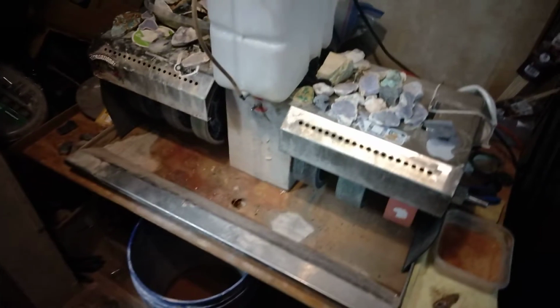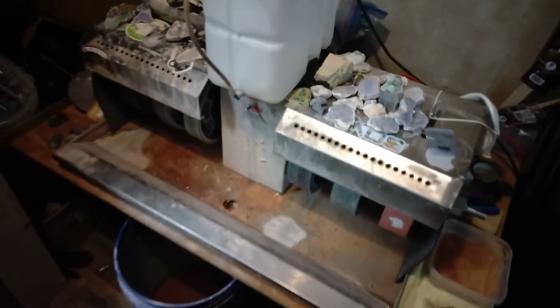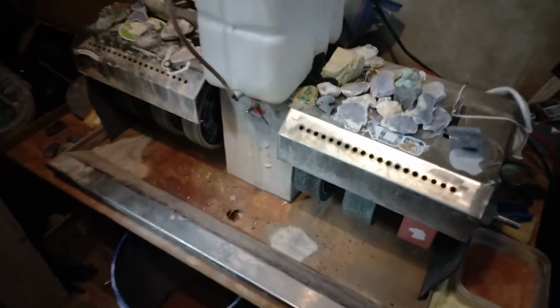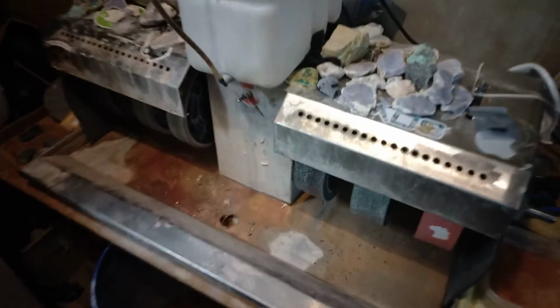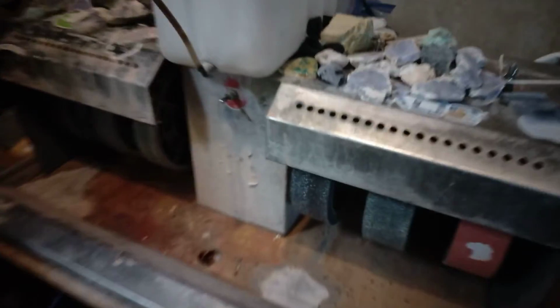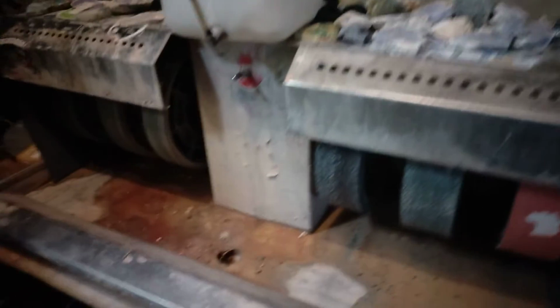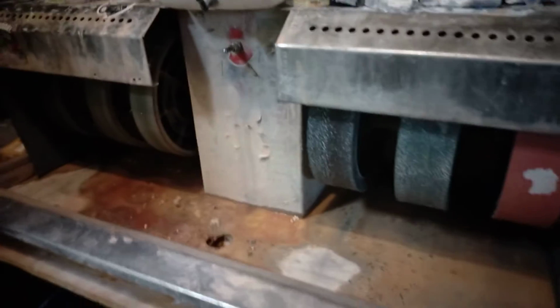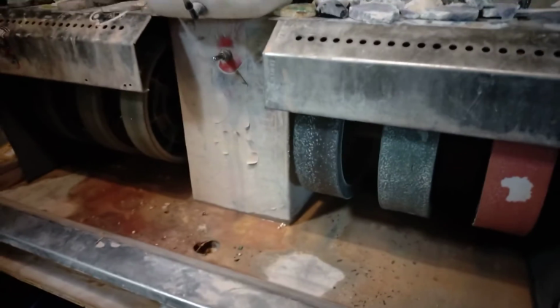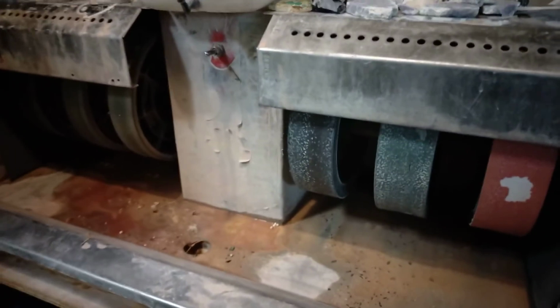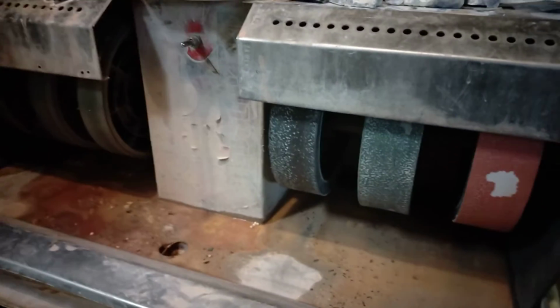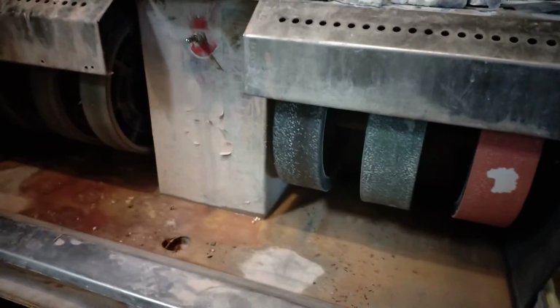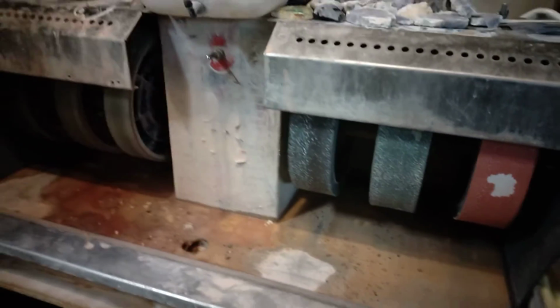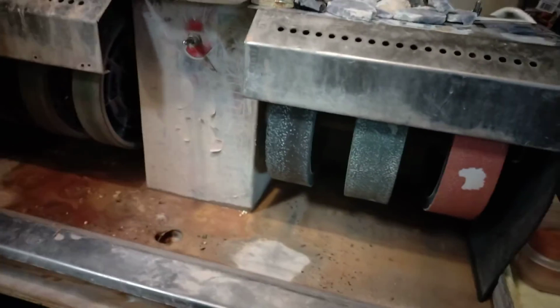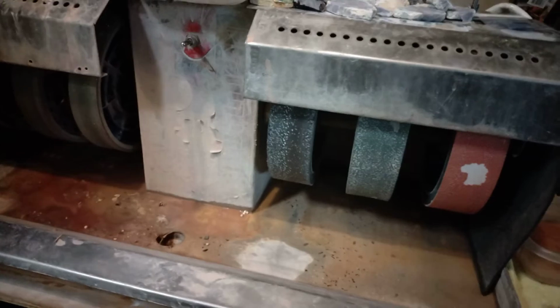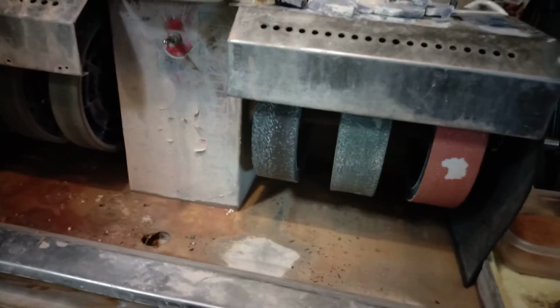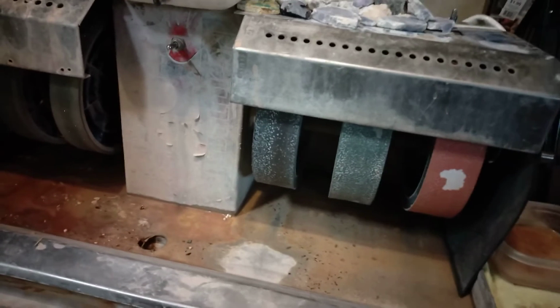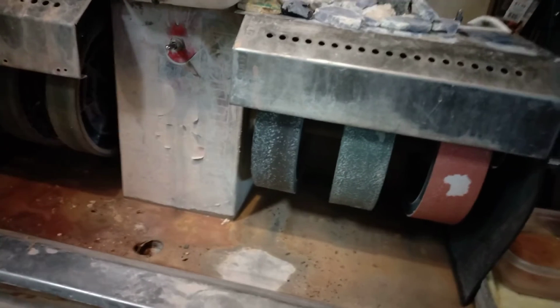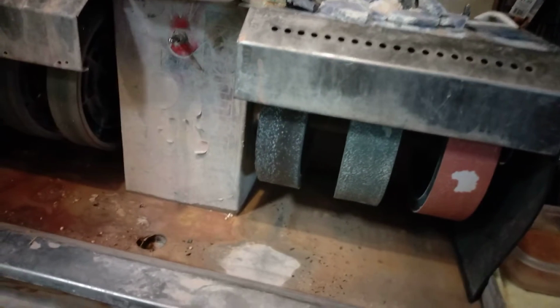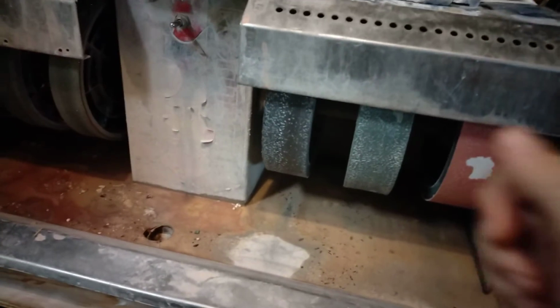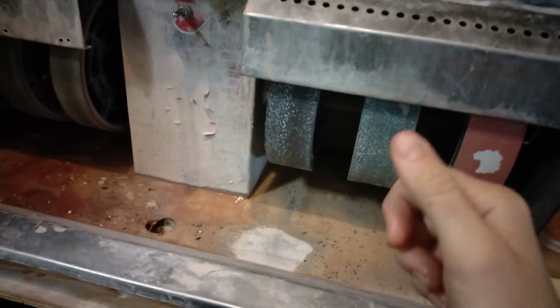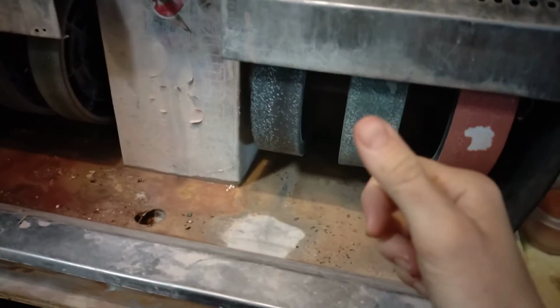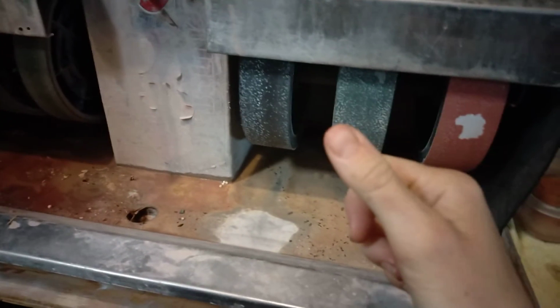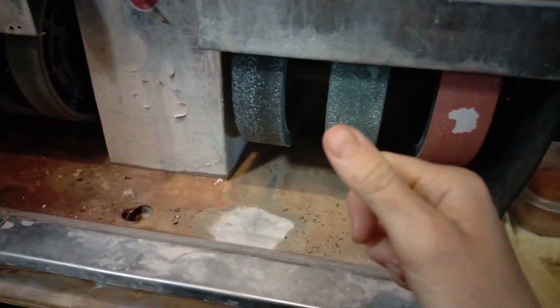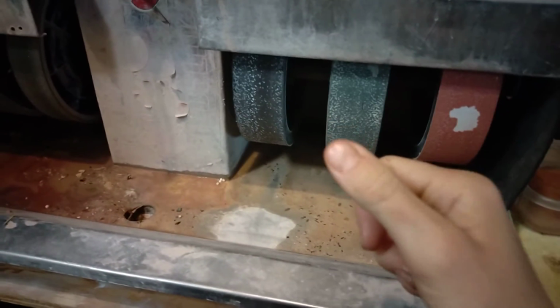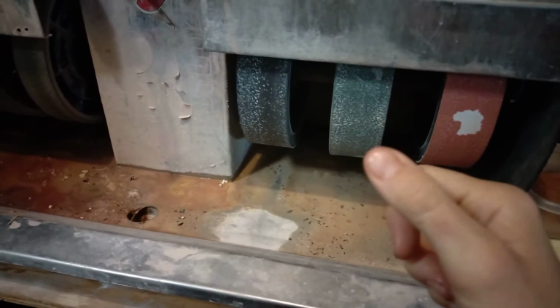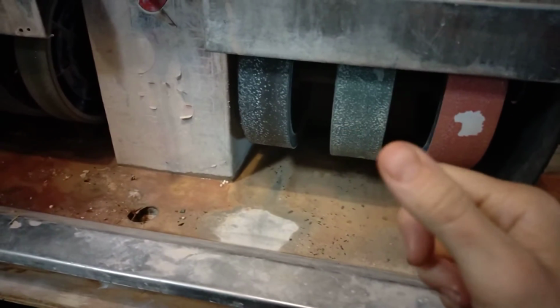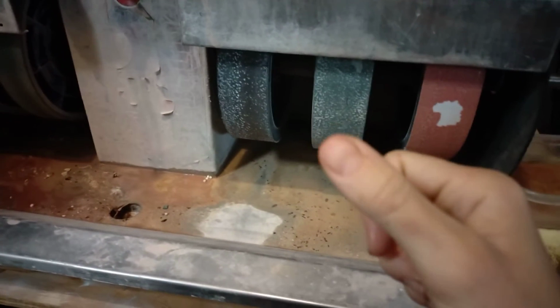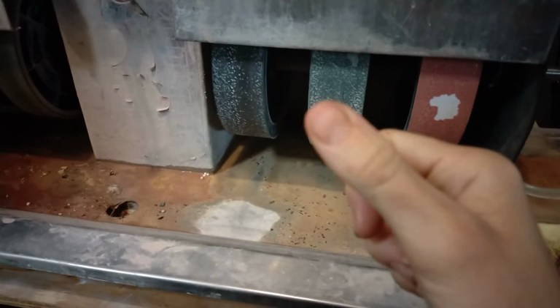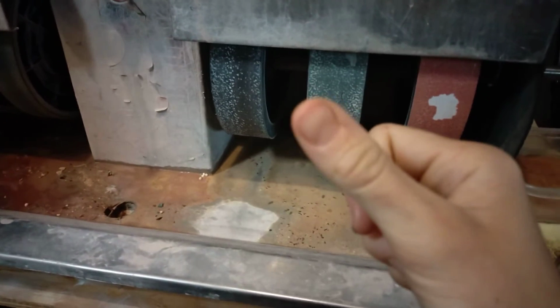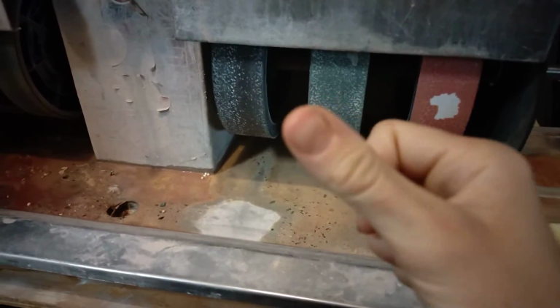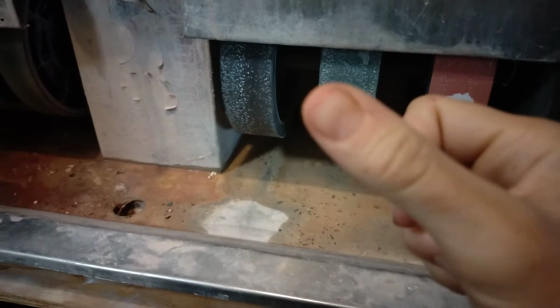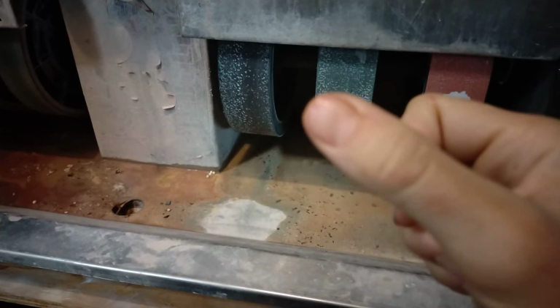I'm going to call it quits for now with the polishing, and I'll show you why. For one thing, I still do a lot of crafts, and as a newbie rock cutter...